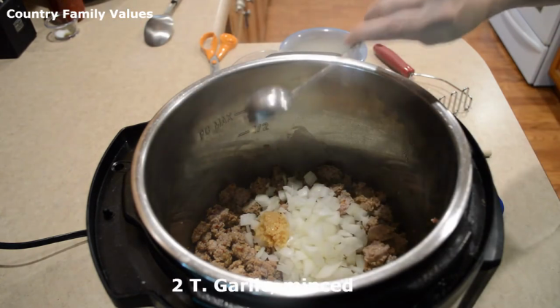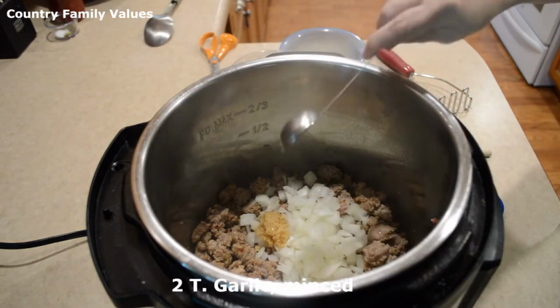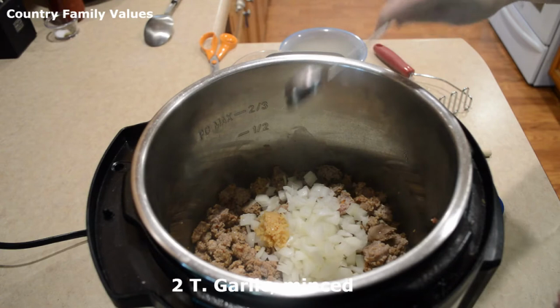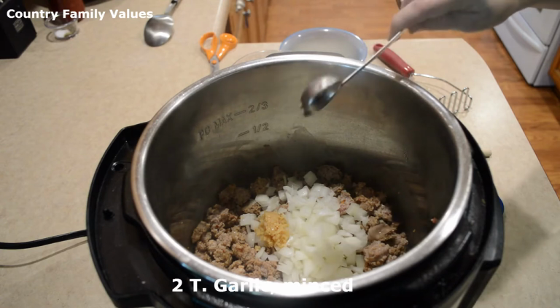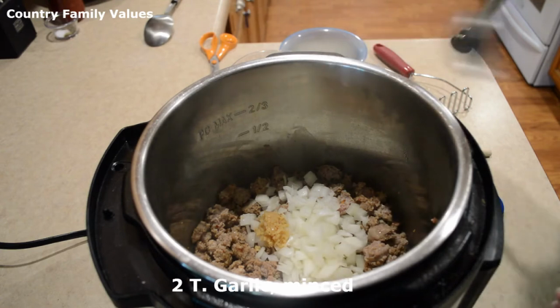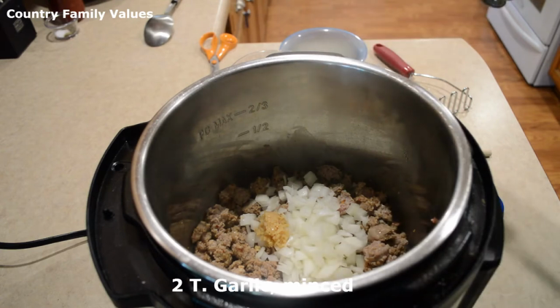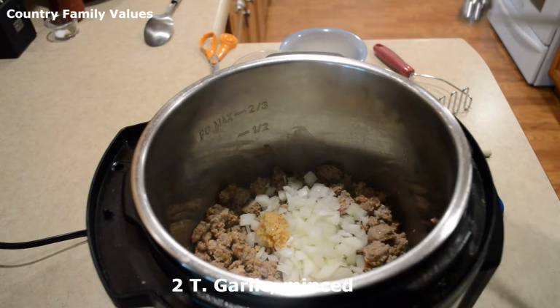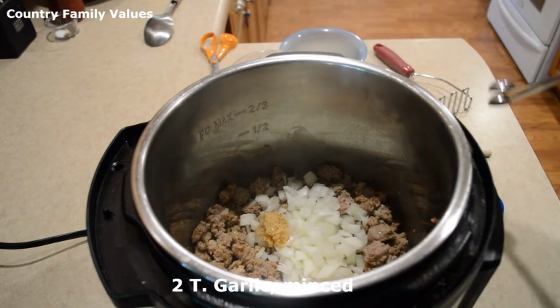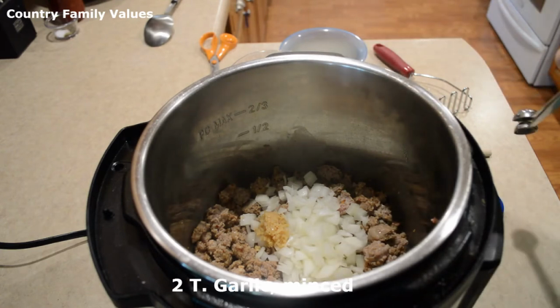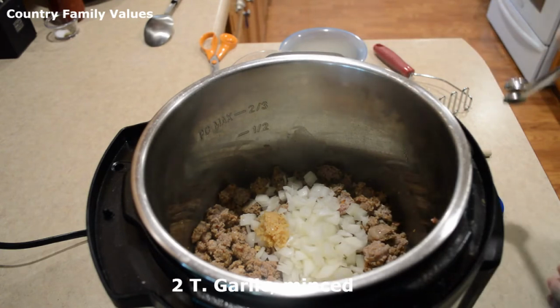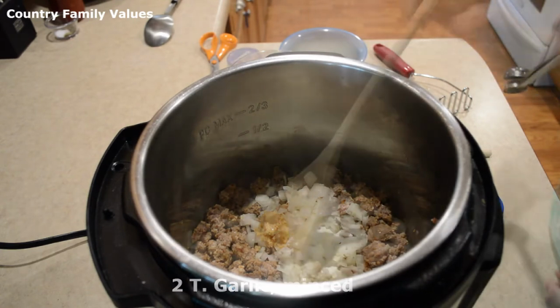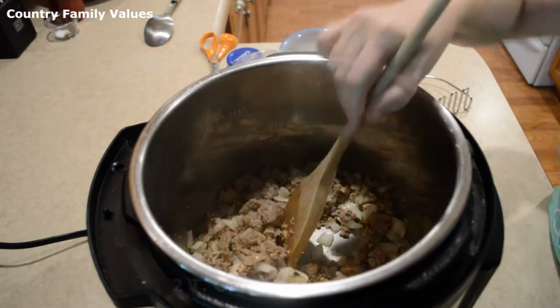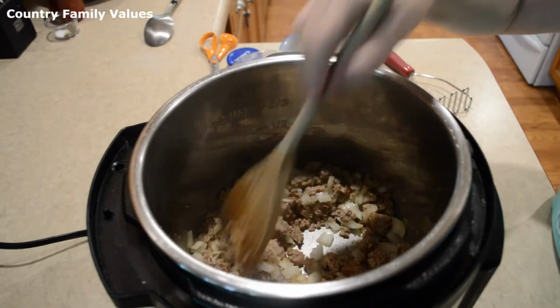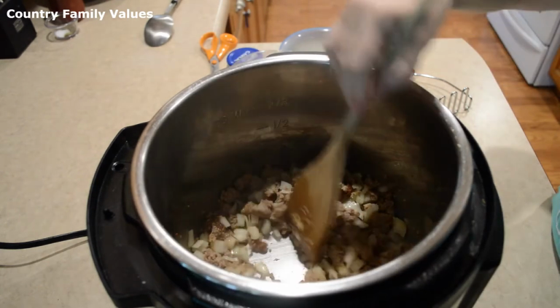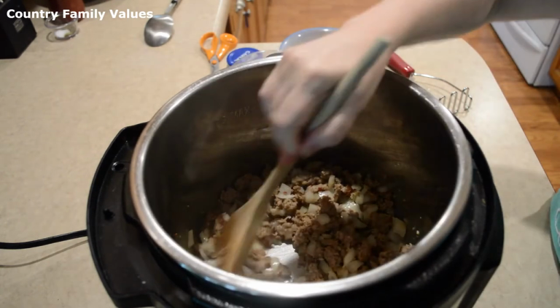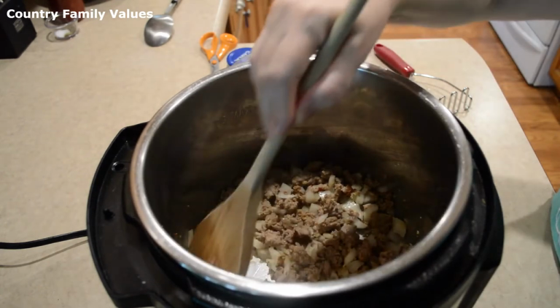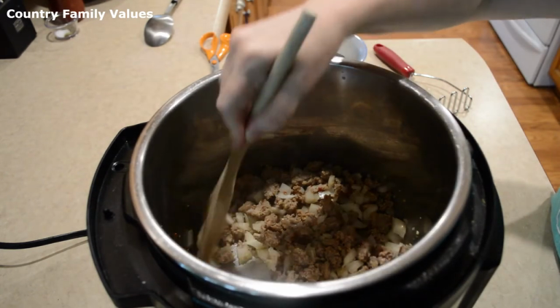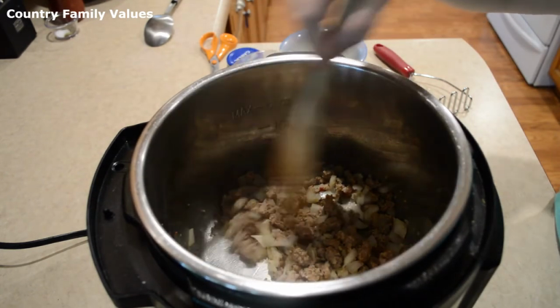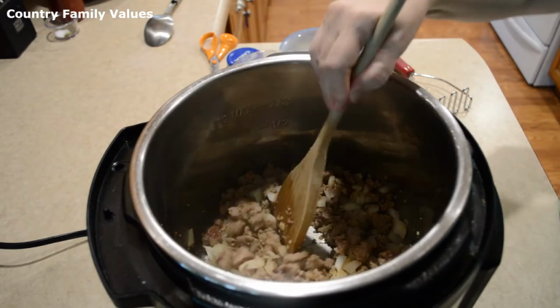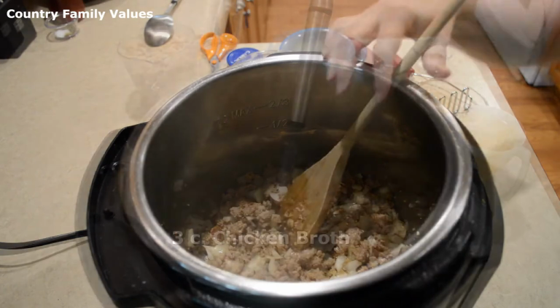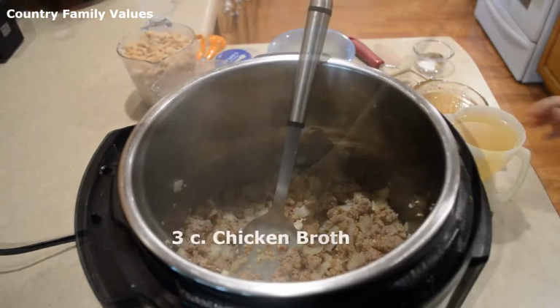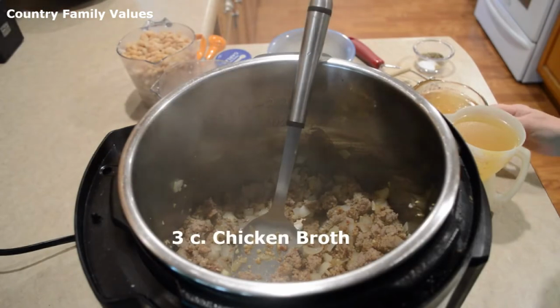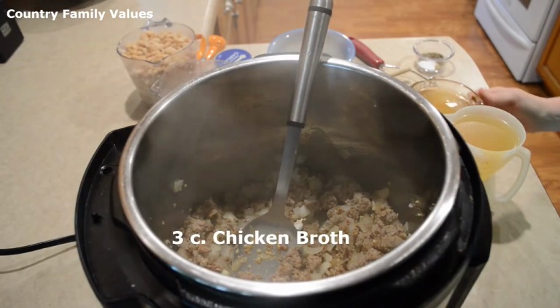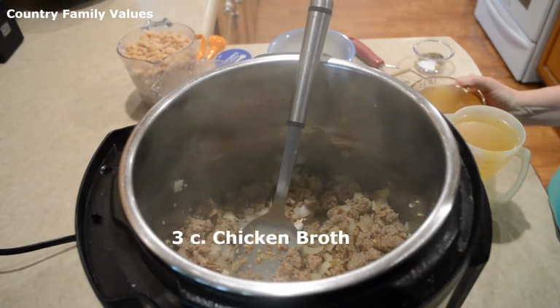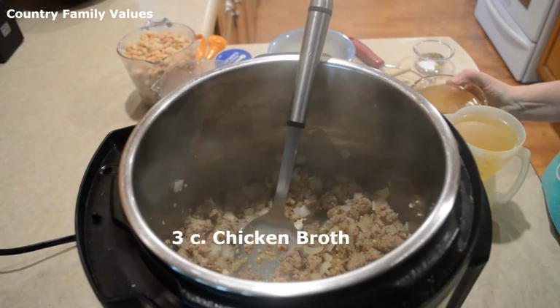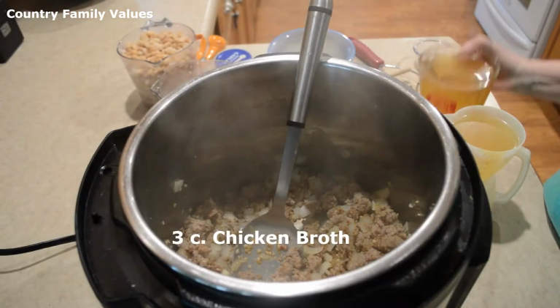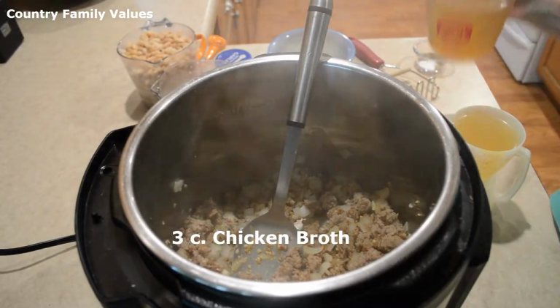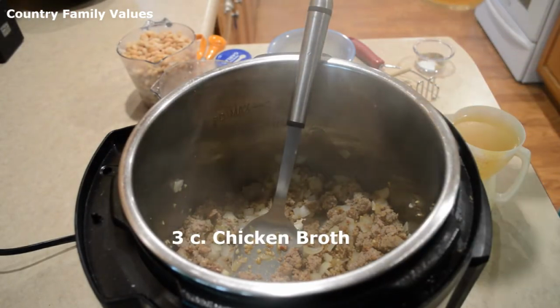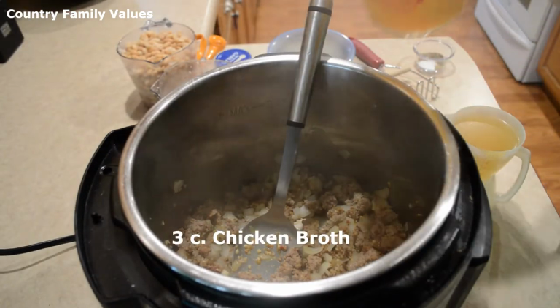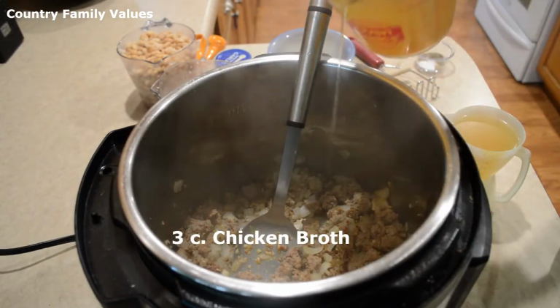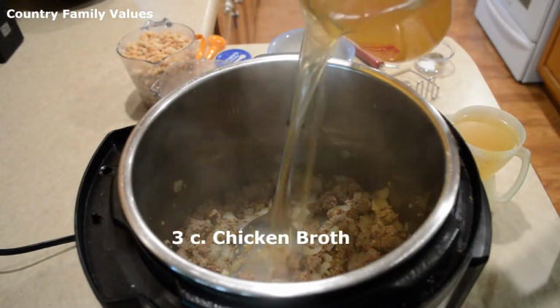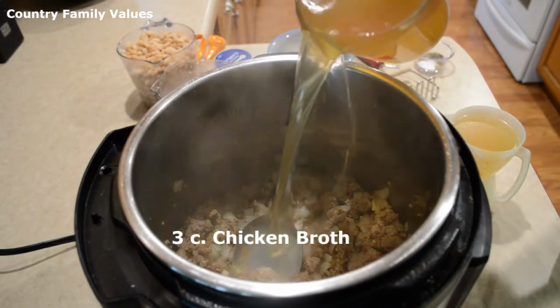Add a couple of tablespoons of minced garlic and sauté those a little bit. Now I'm gonna pour in my chicken broth to deglaze that a little bit.